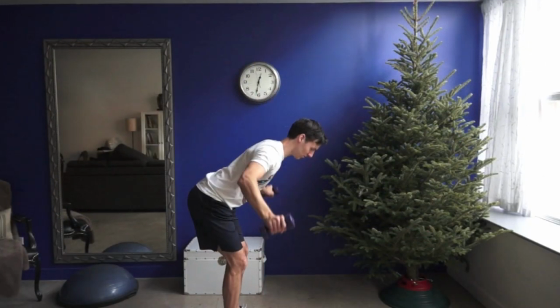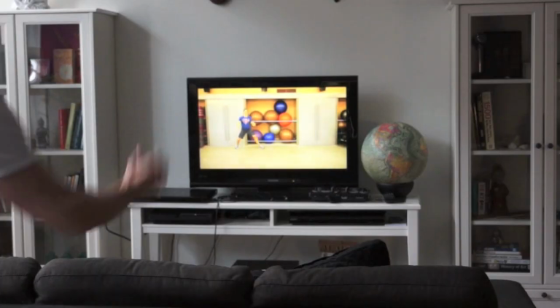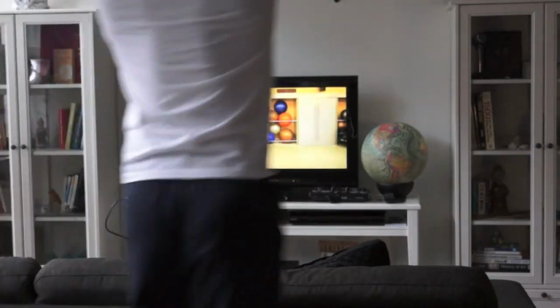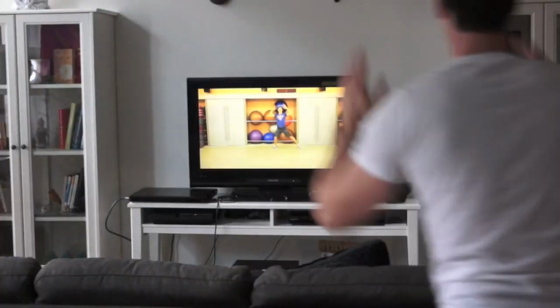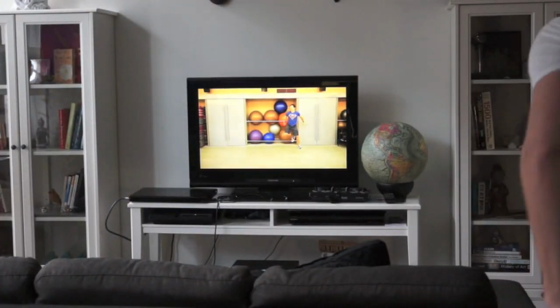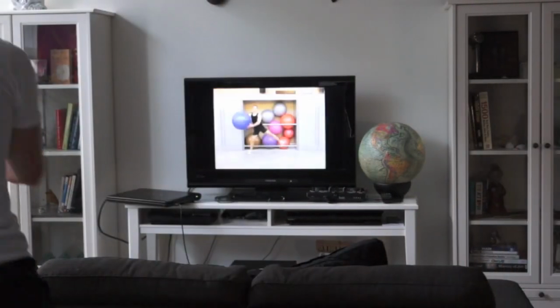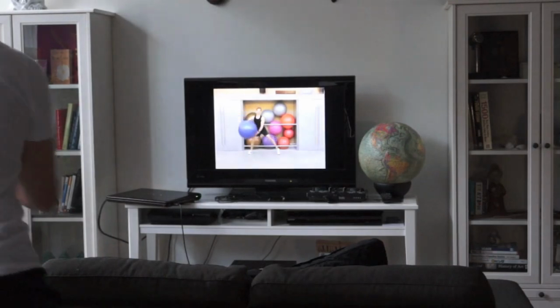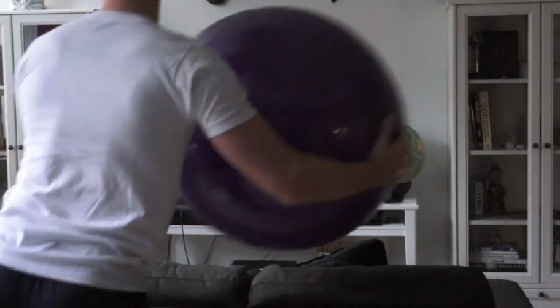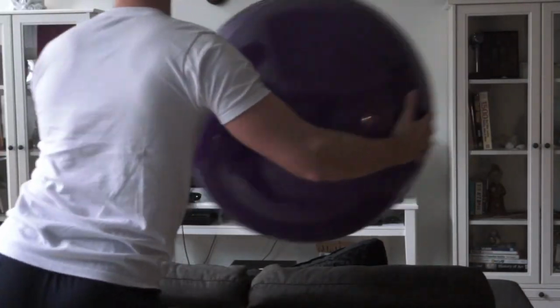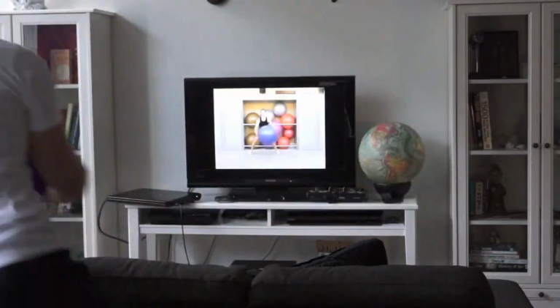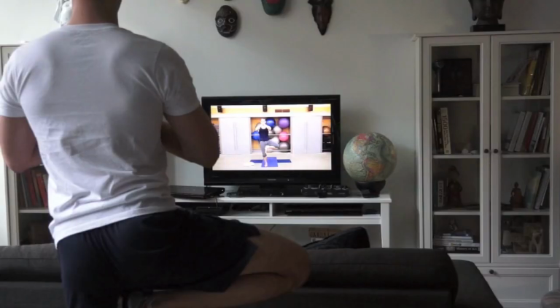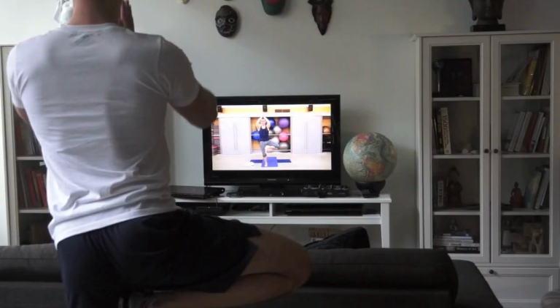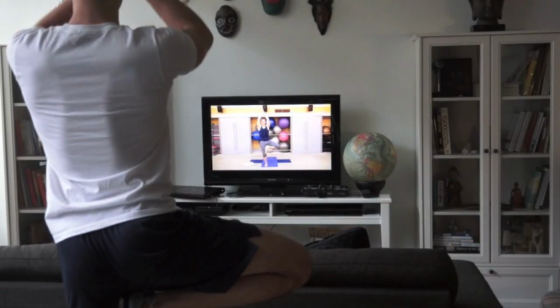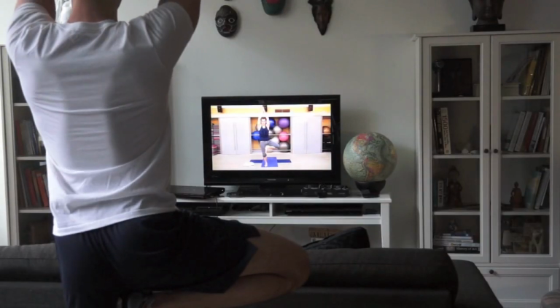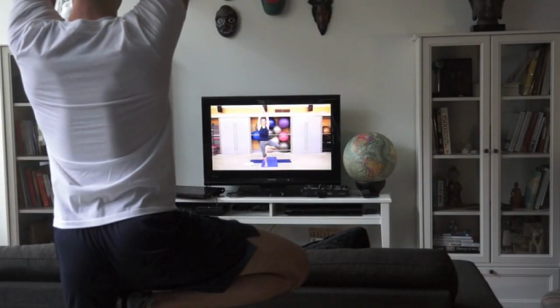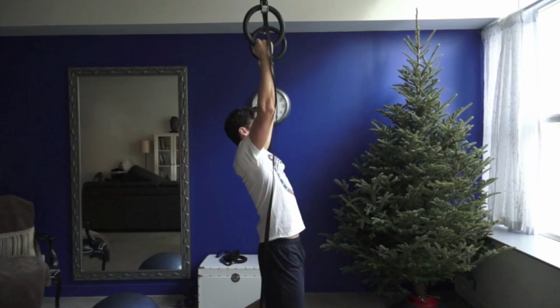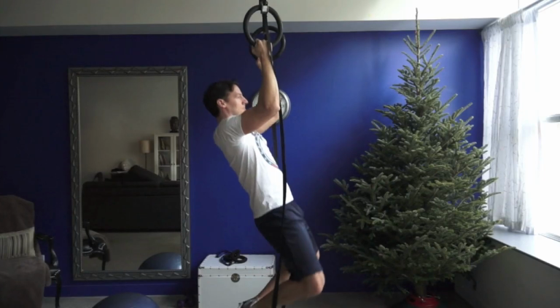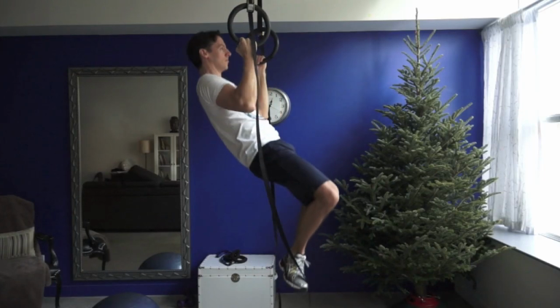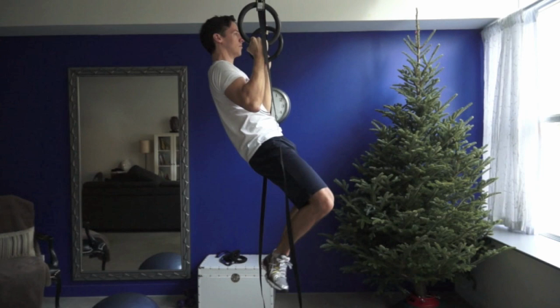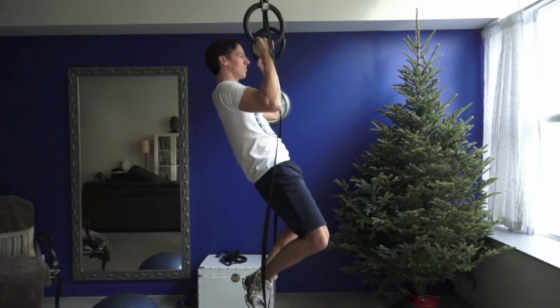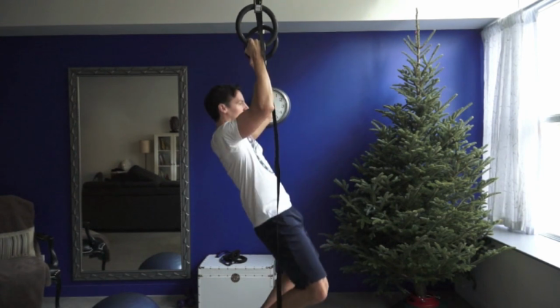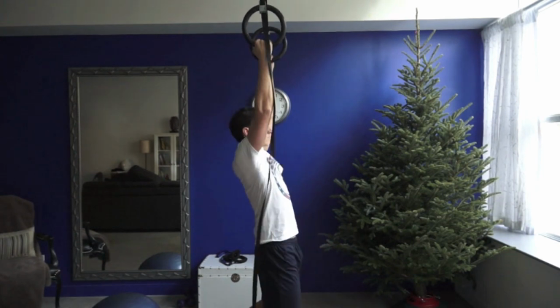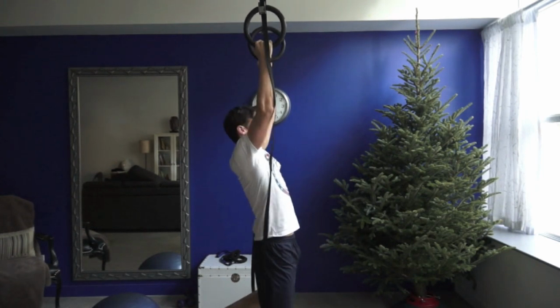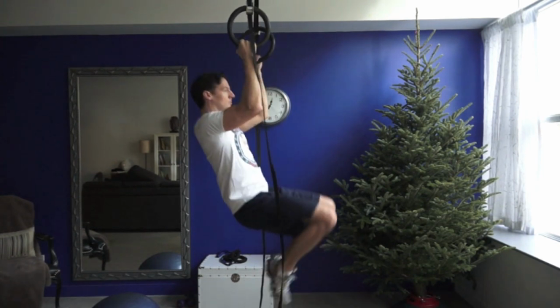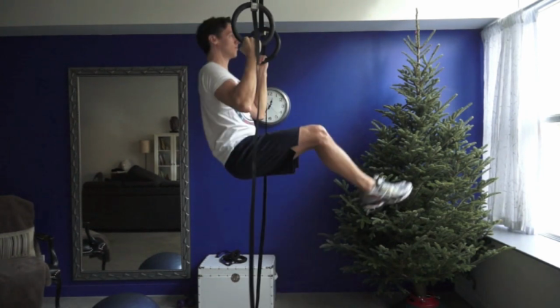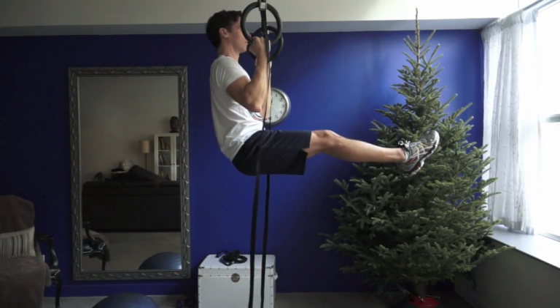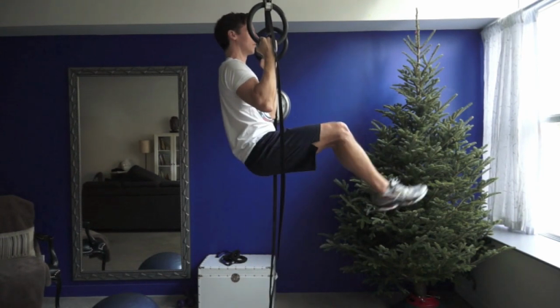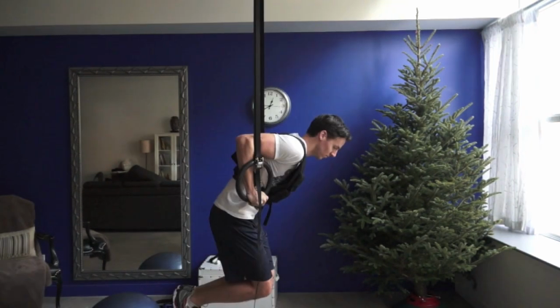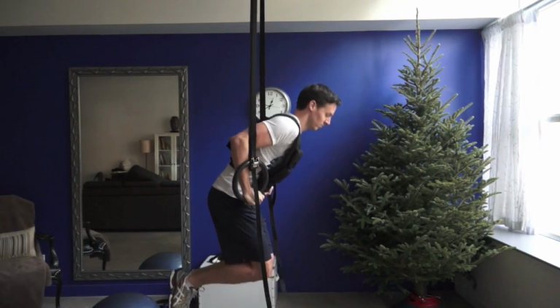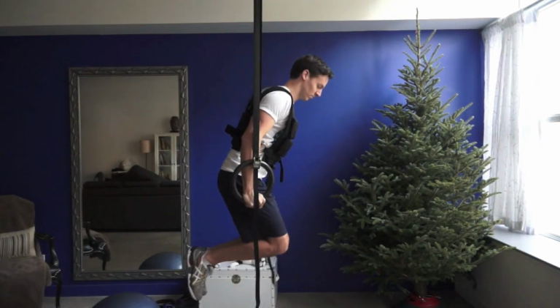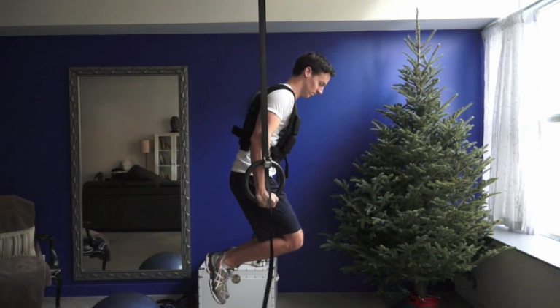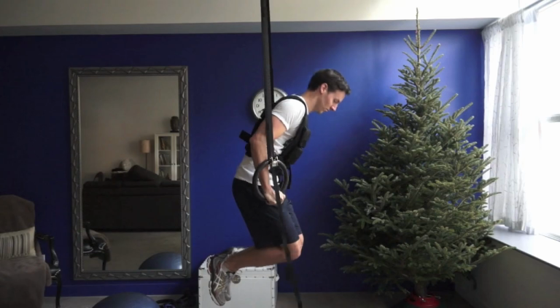You can also hook up the computer to a TV to watch free workout videos on YouTube. I also recommend a chin-up bar or rings if you can install them for chin-ups and dips, and a weight vest if you really want to push yourself.